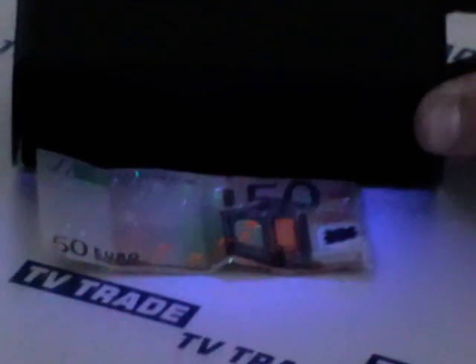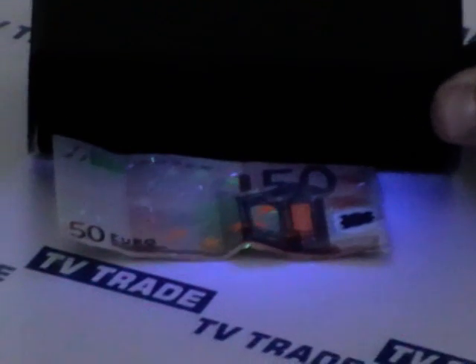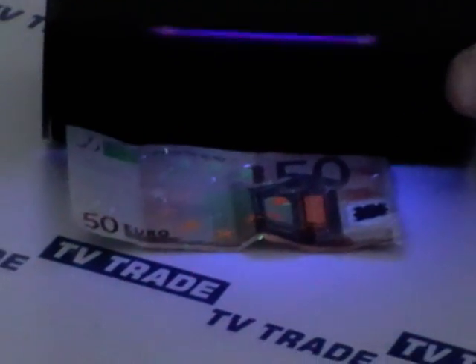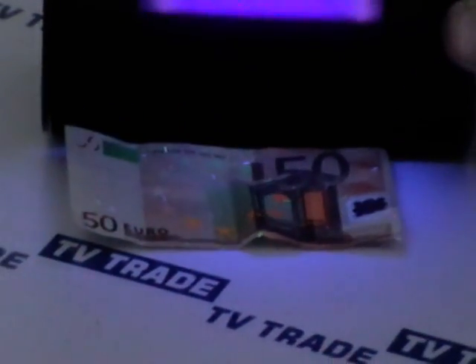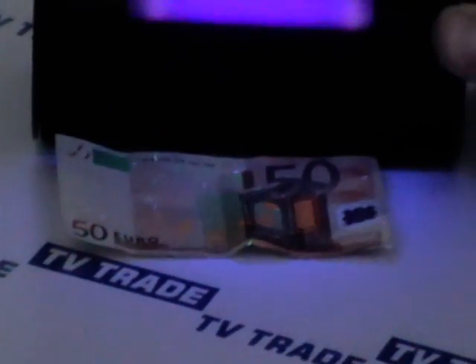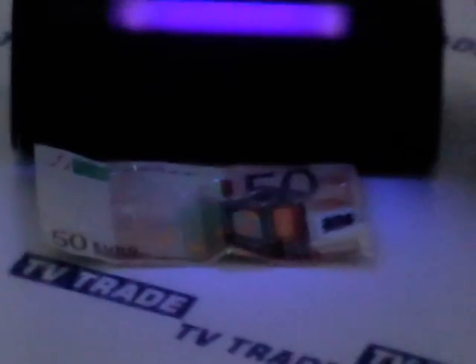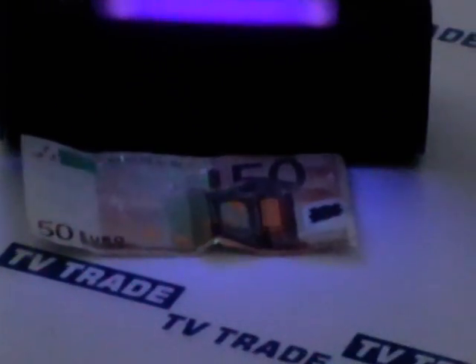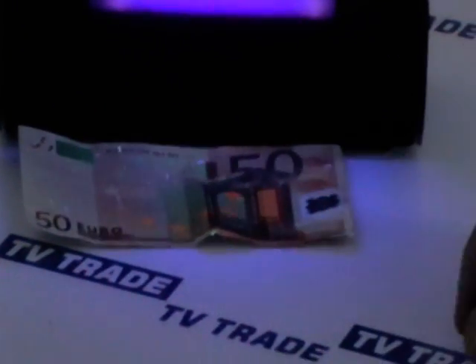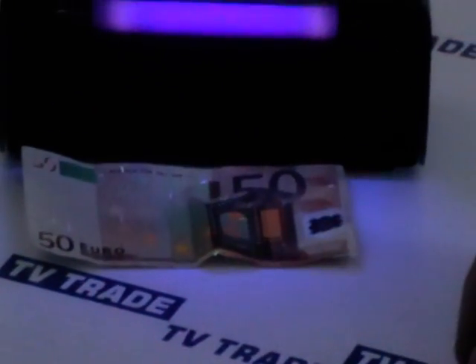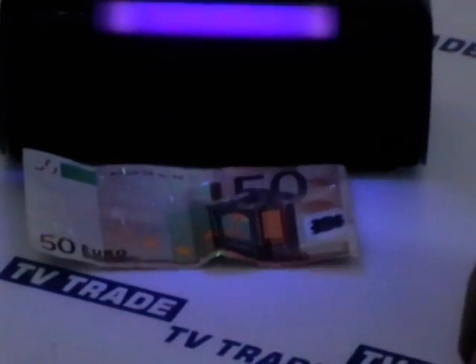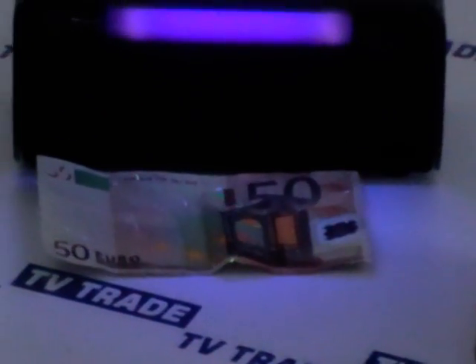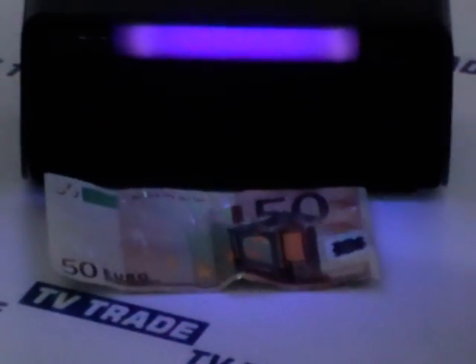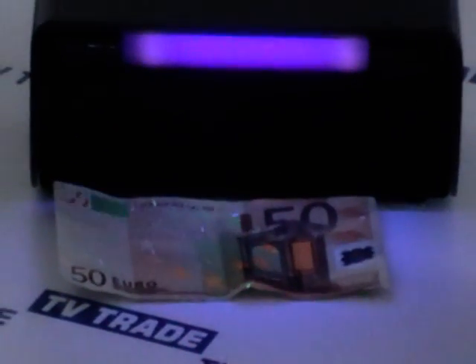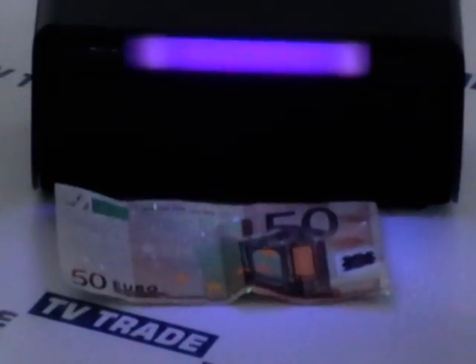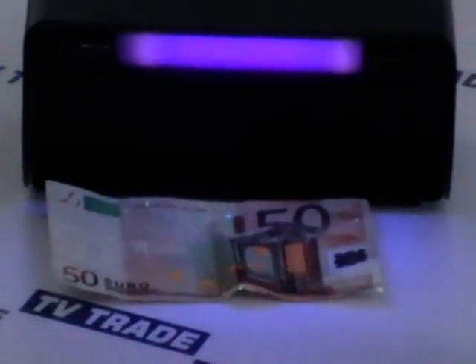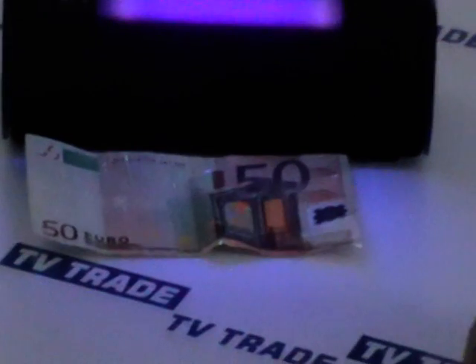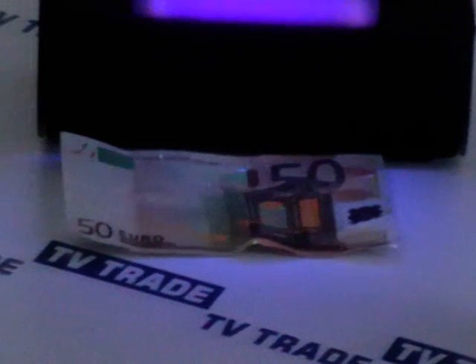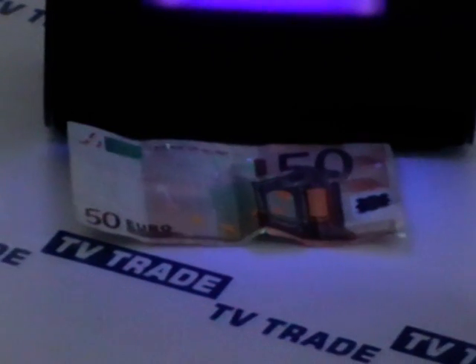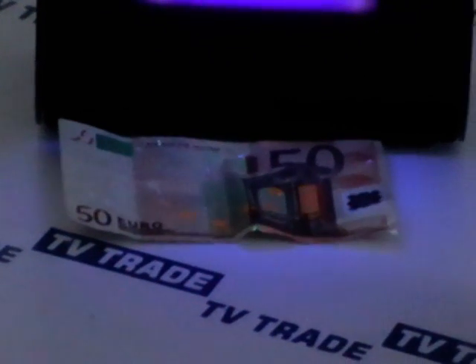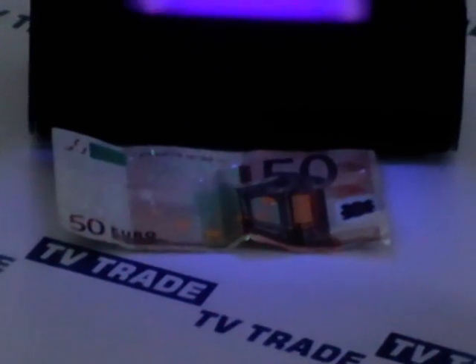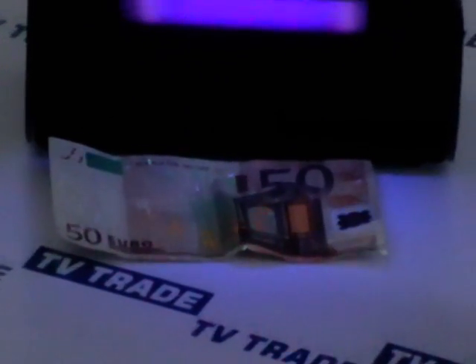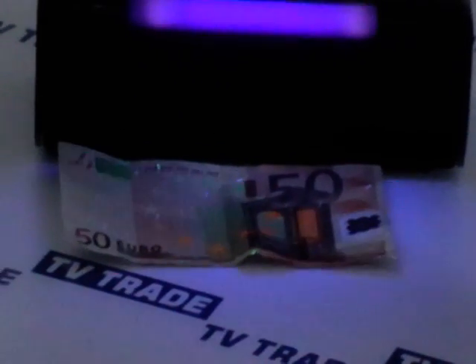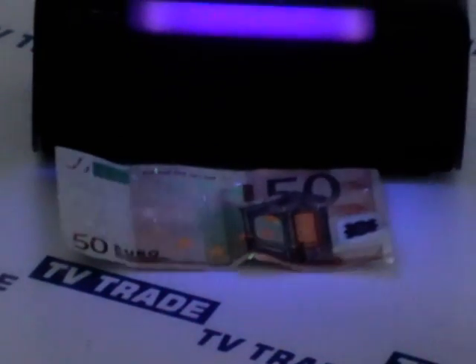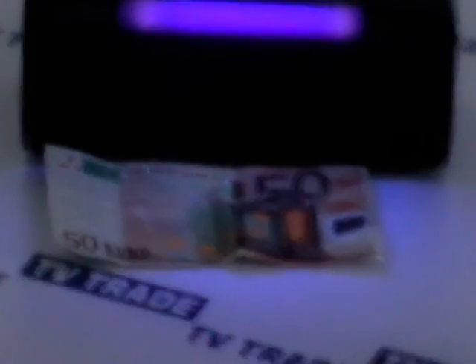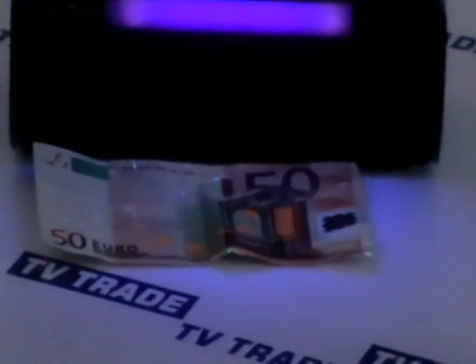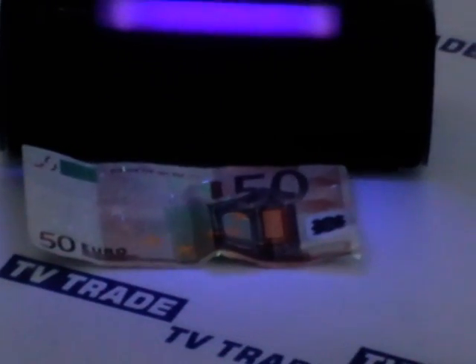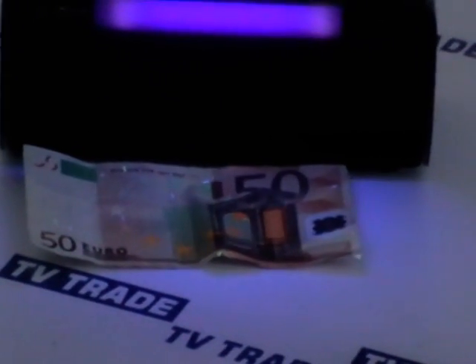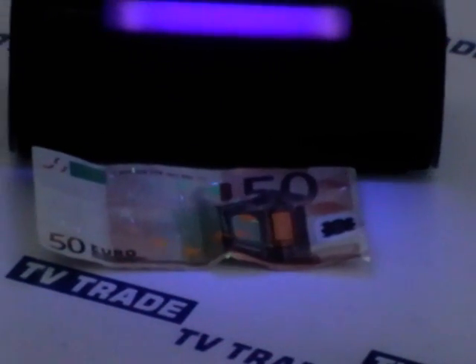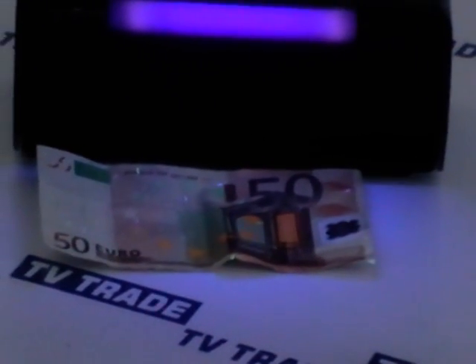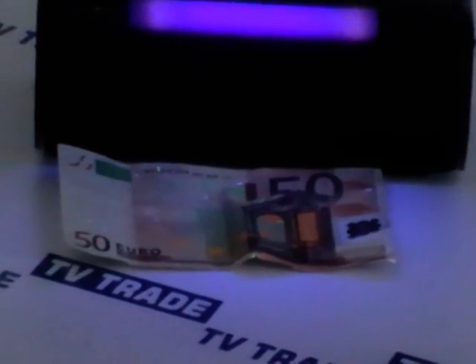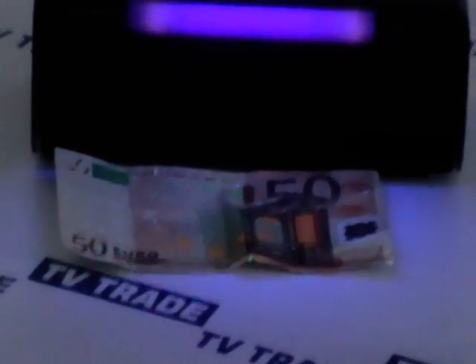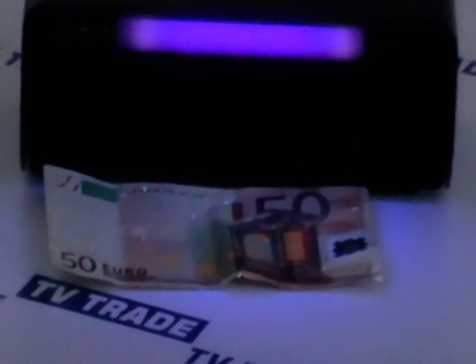It's something we've added to the TV Trade website and have already sold a number of units in the first few weeks. That's the ultraviolet light banknote checker from beginning to end — a very simple unit.